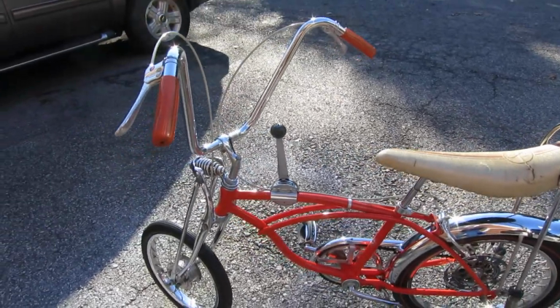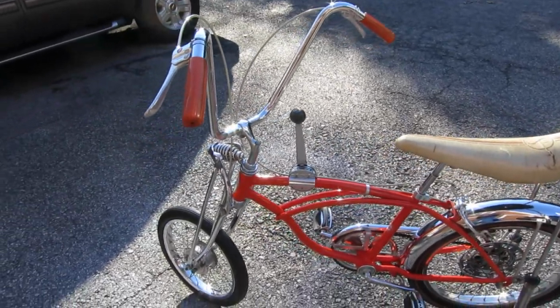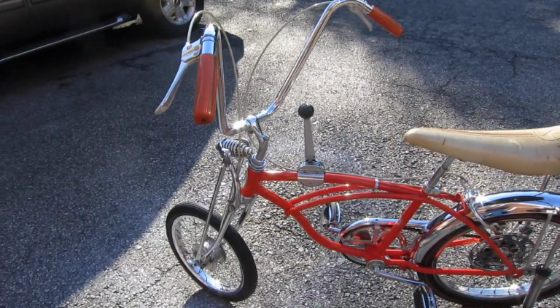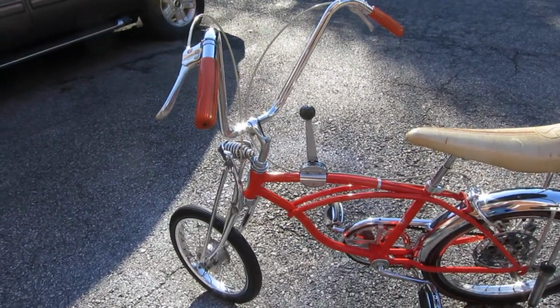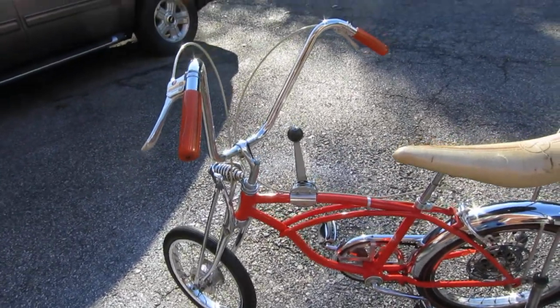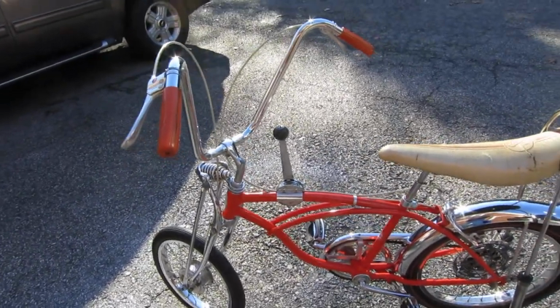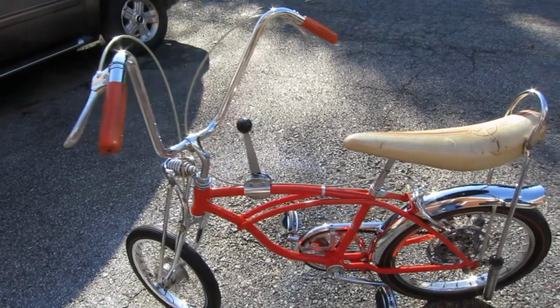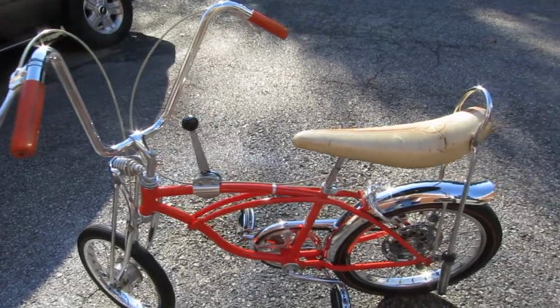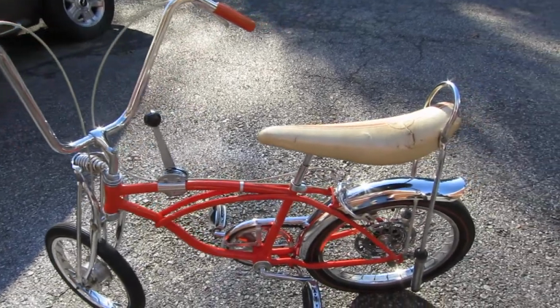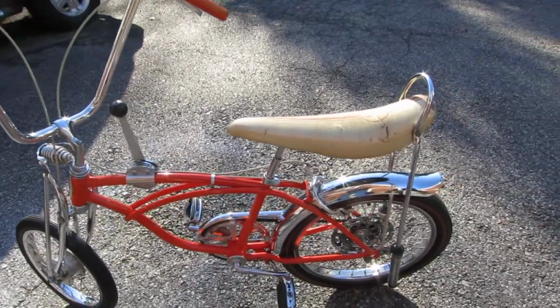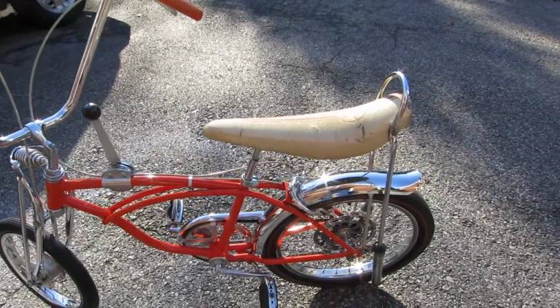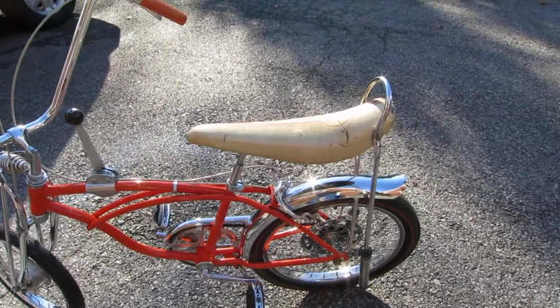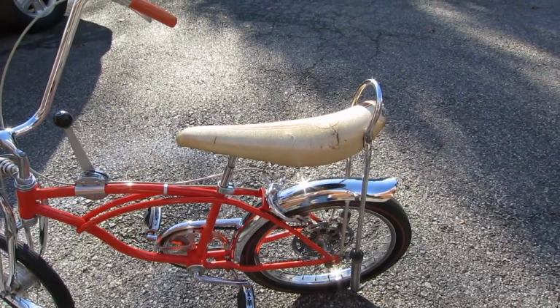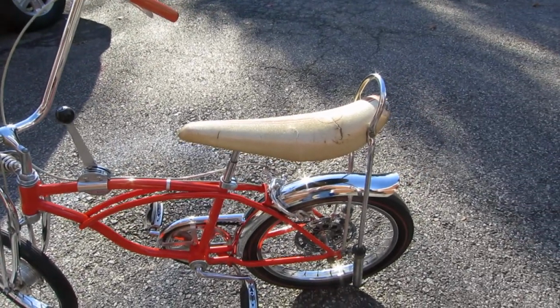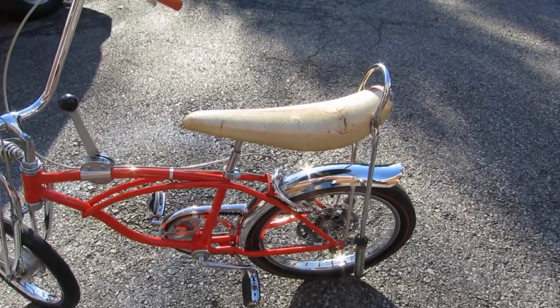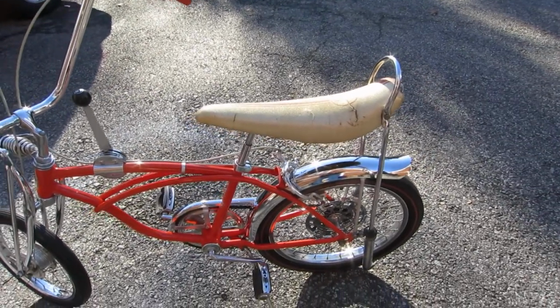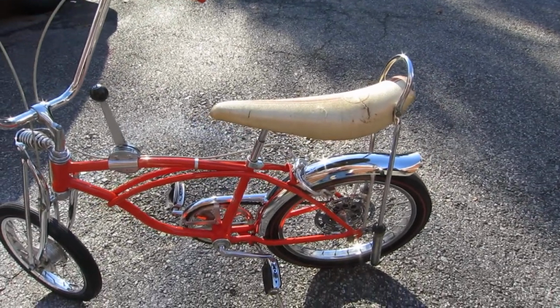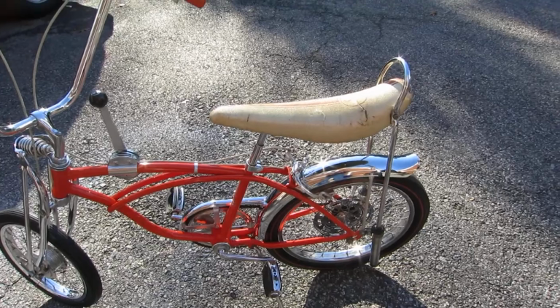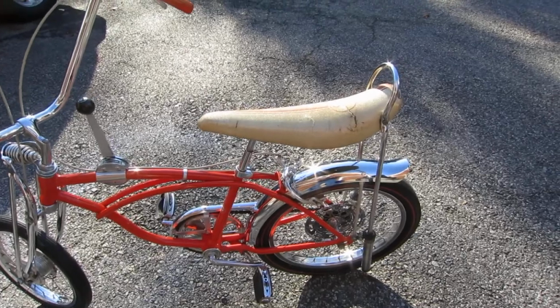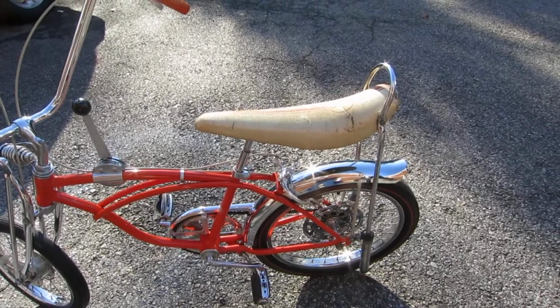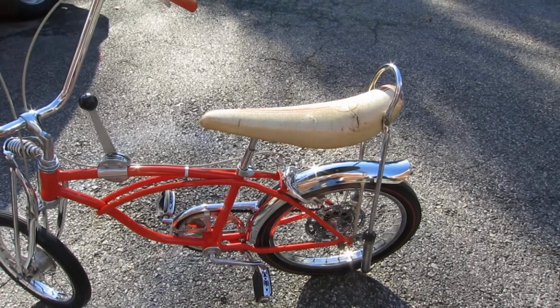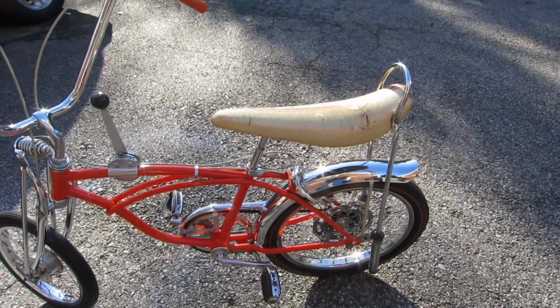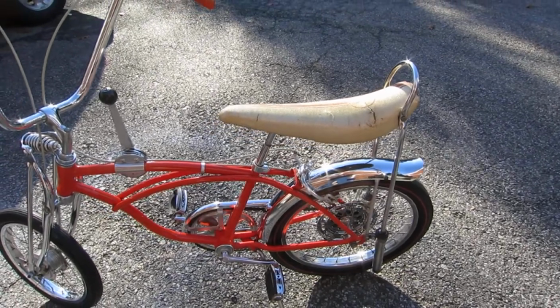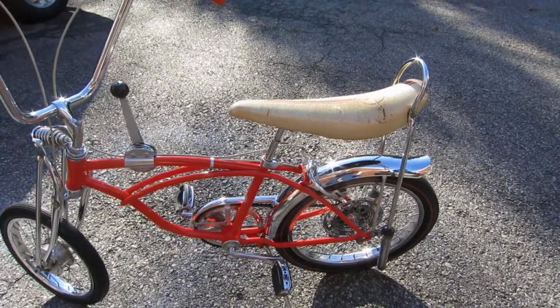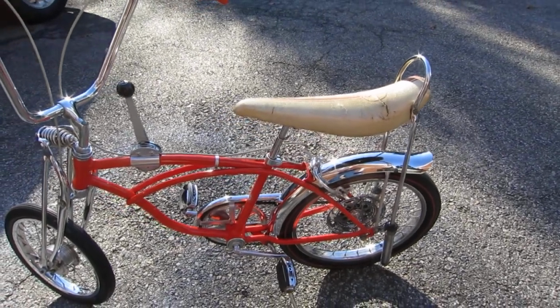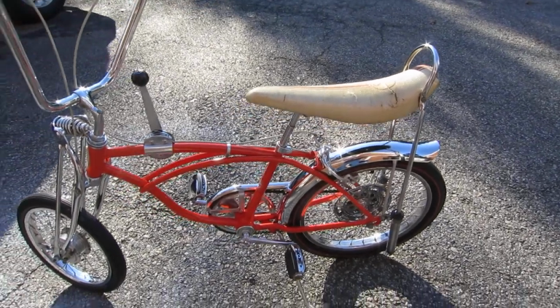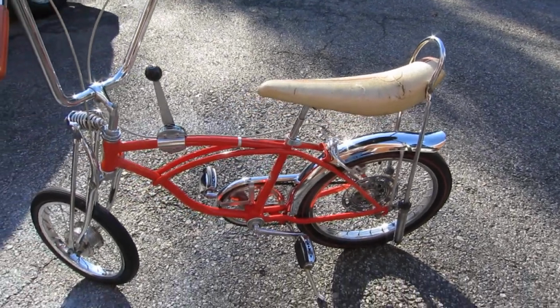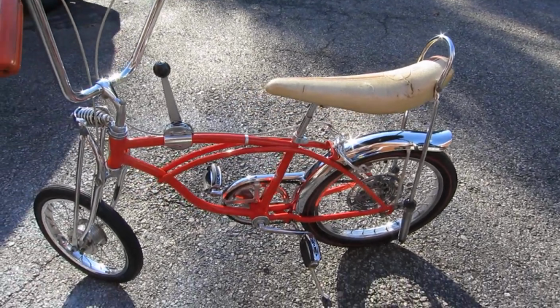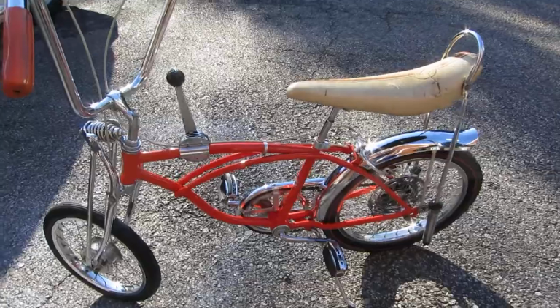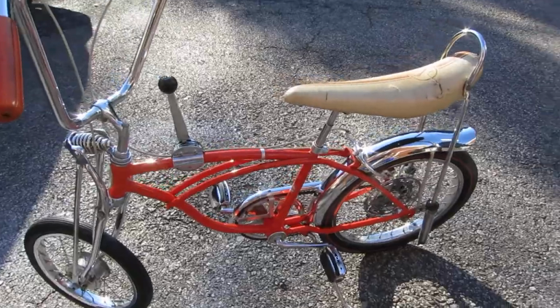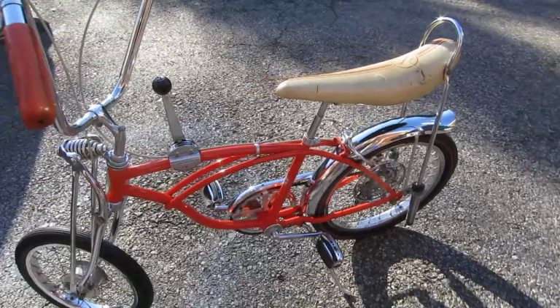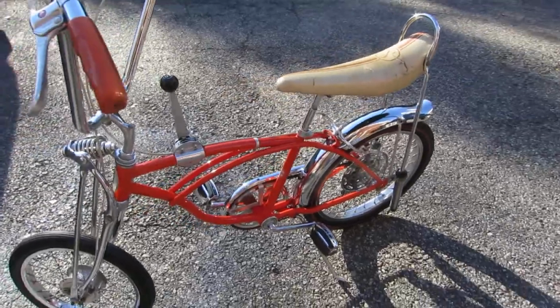Just so you have them if you want to put them on, you can. If kids want to ride it, I would definitely recommend changing the seat so it doesn't get any more tears in it or anything like that.